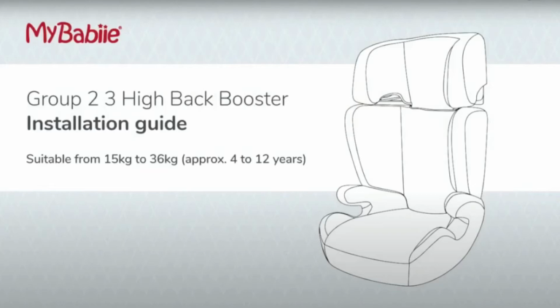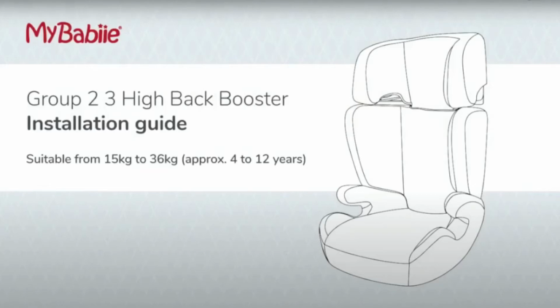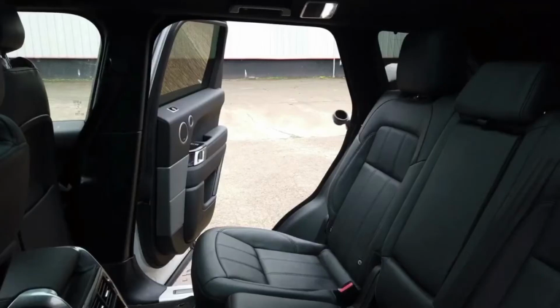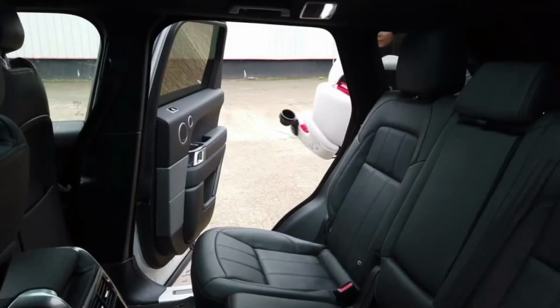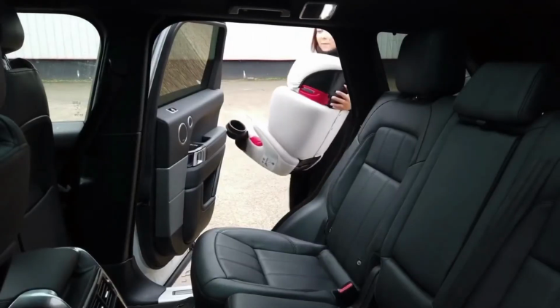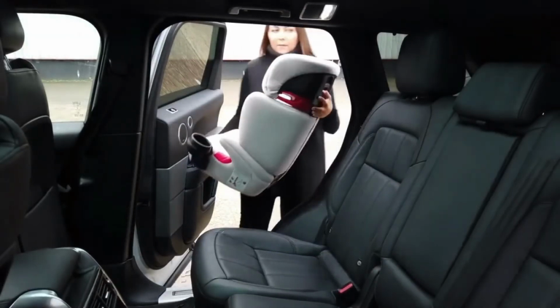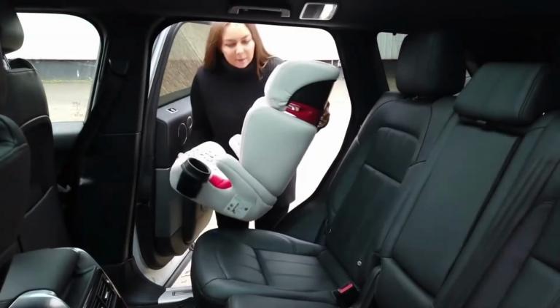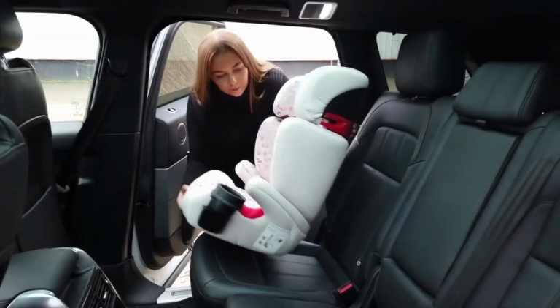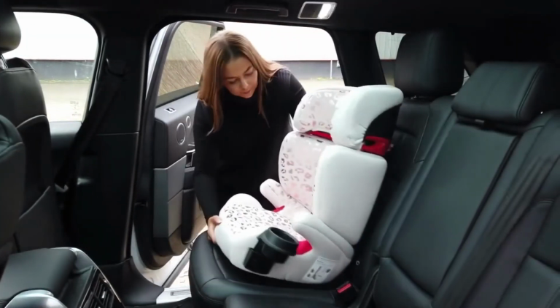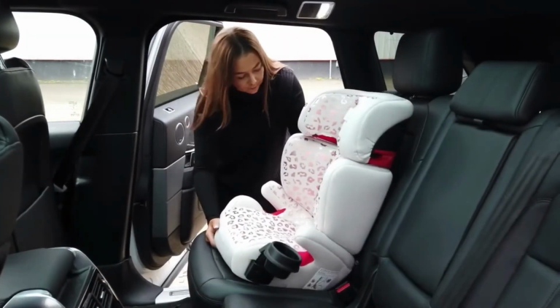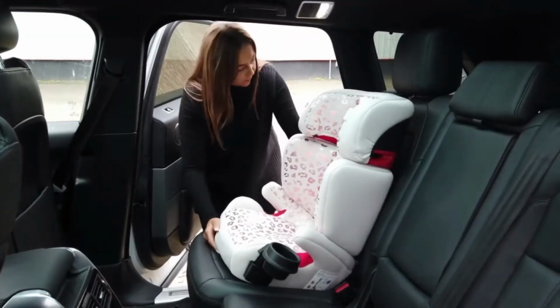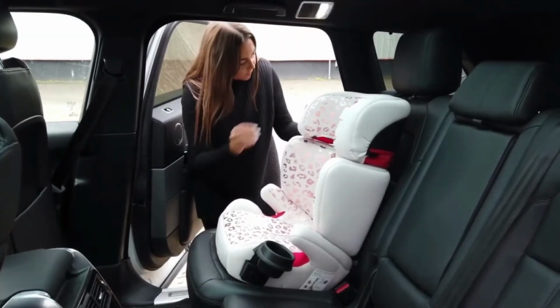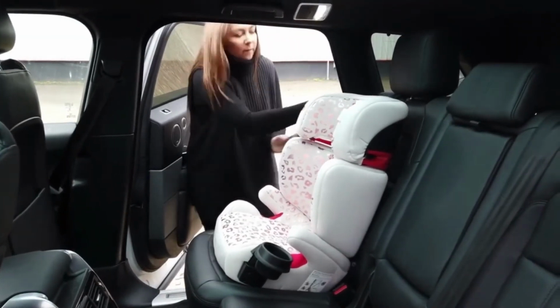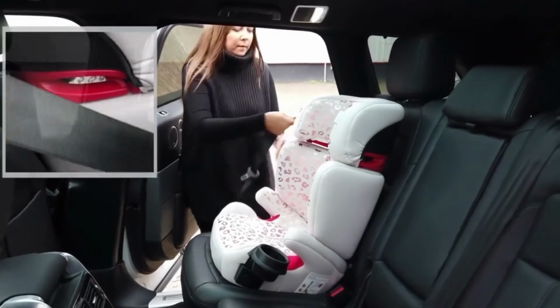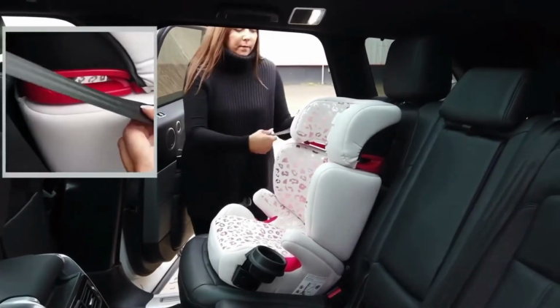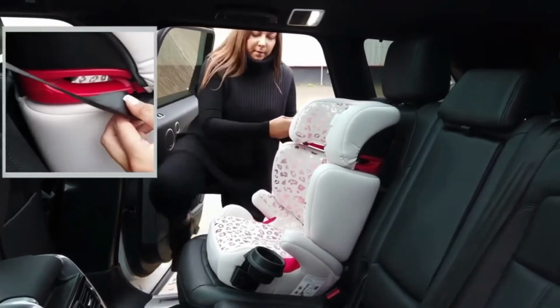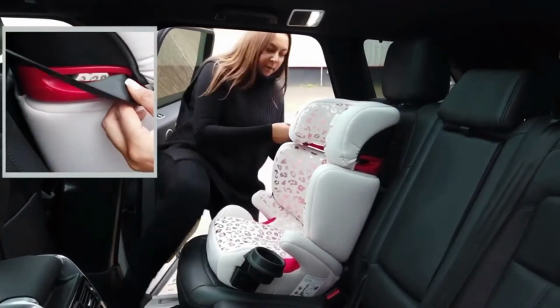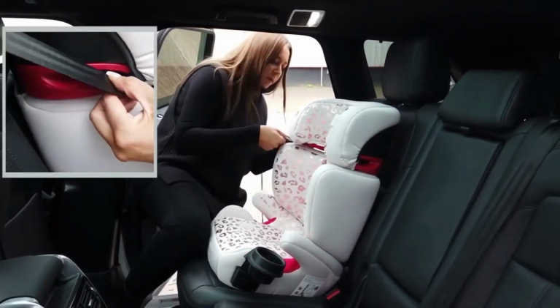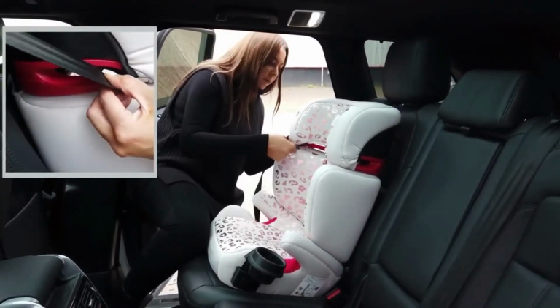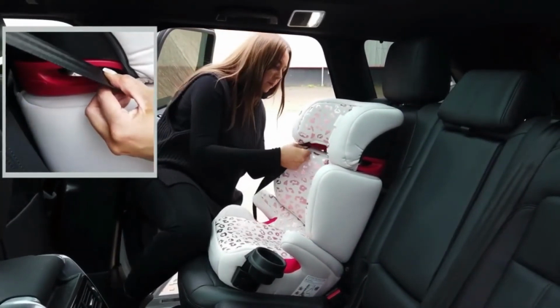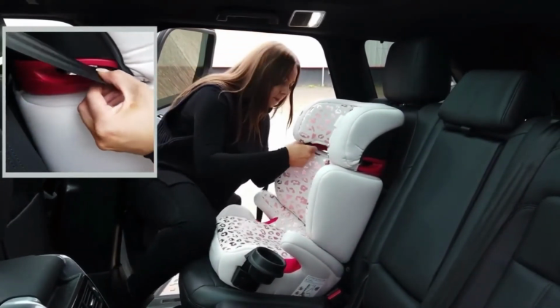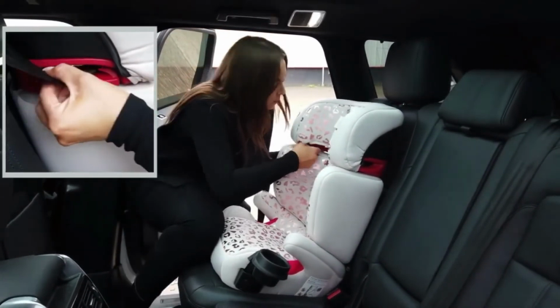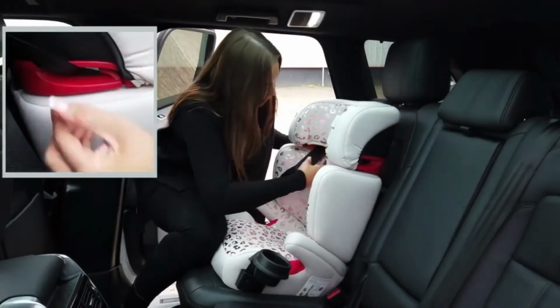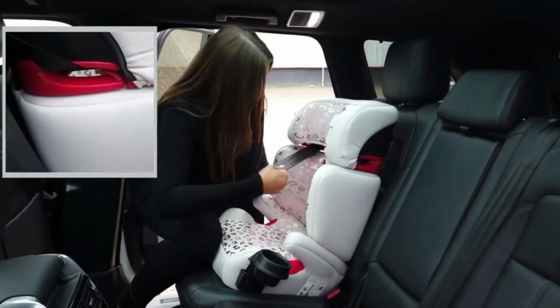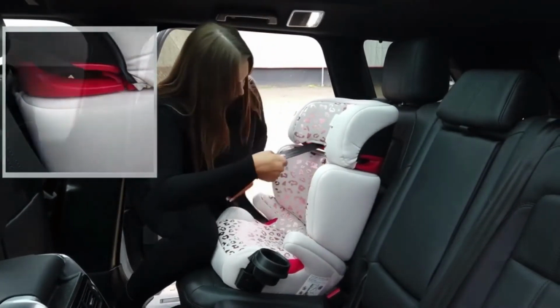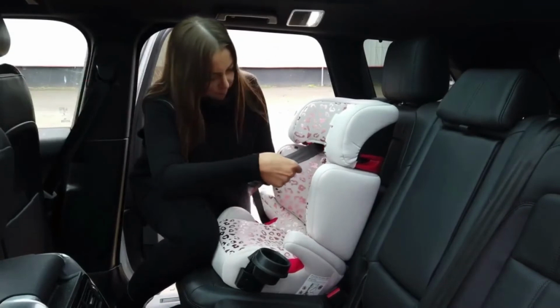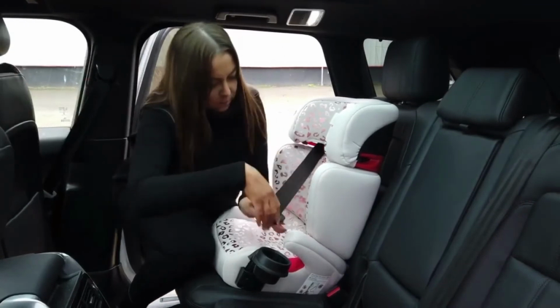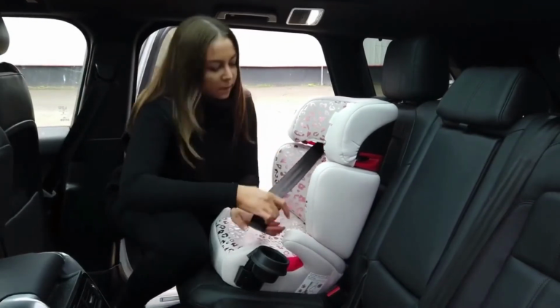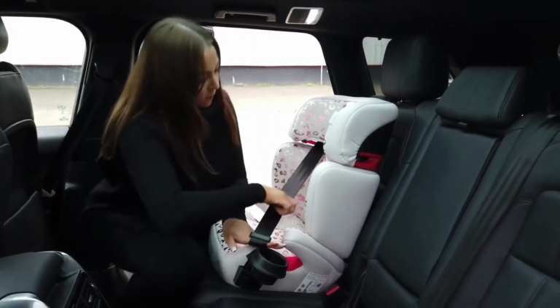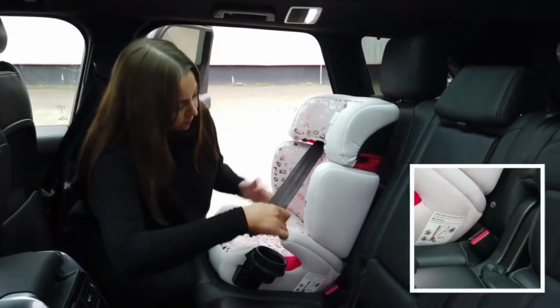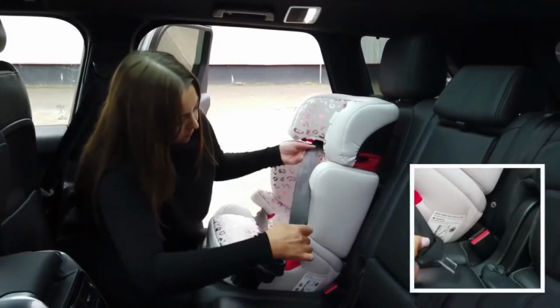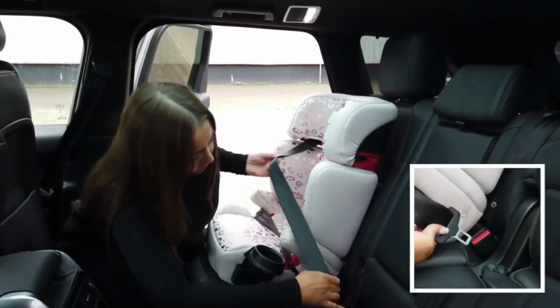First, place the booster forward facing on the vehicle seat. Slot the shoulder belt through the red belt slots on the headrest. Pull the seat belt across your child's body, making sure that both the lap and shoulder belts pass under the armrest on the buckle side.